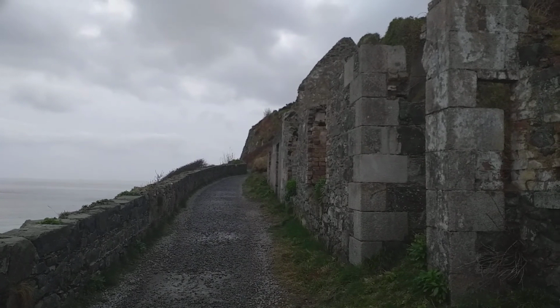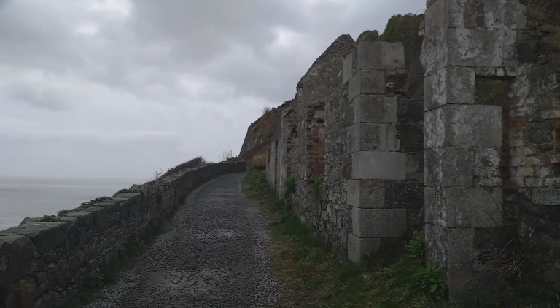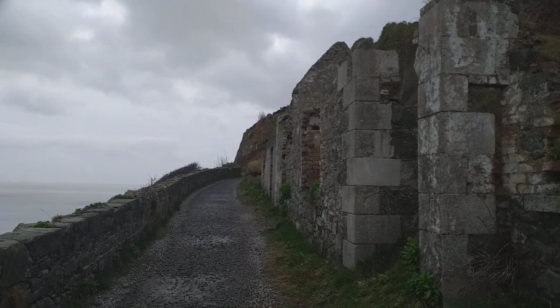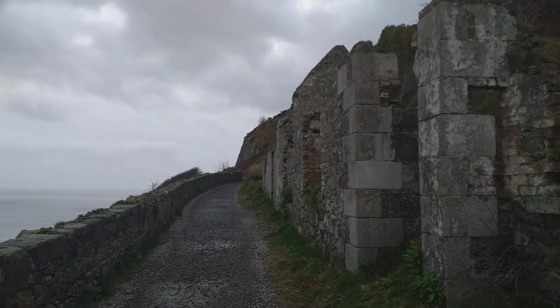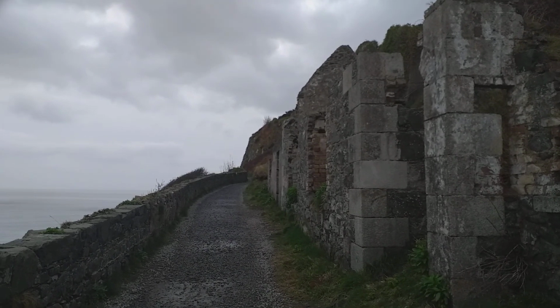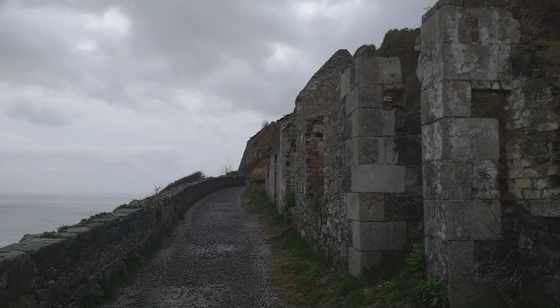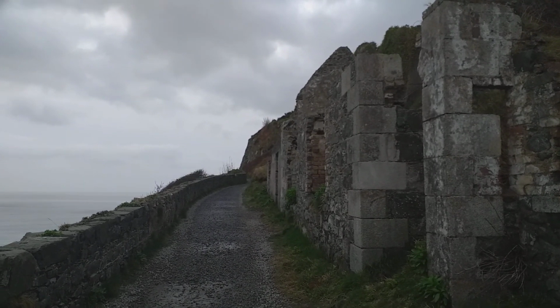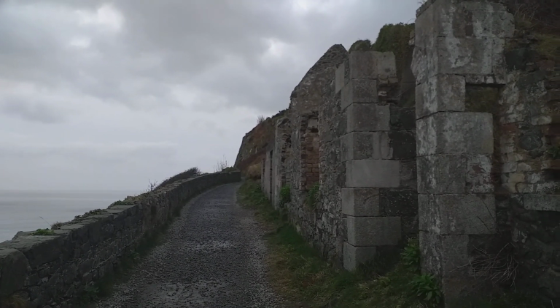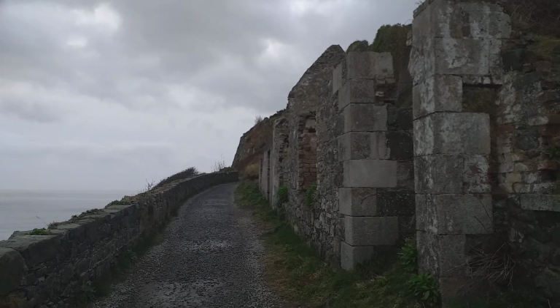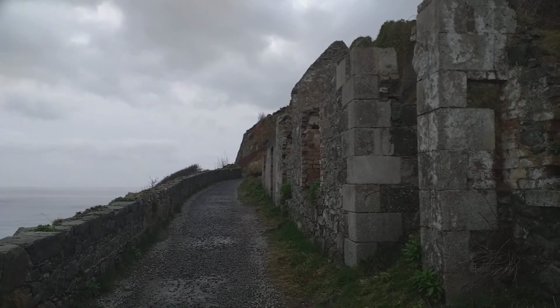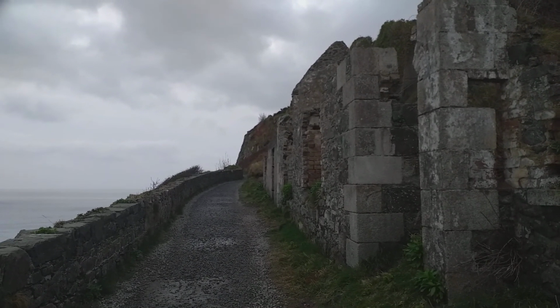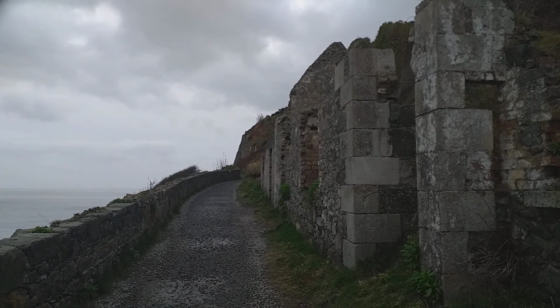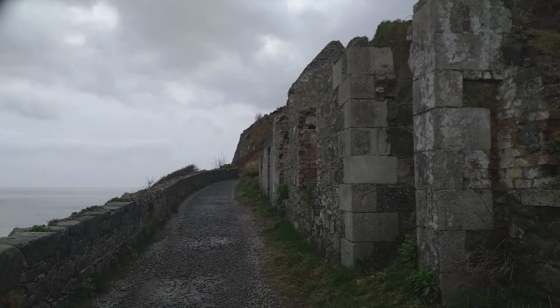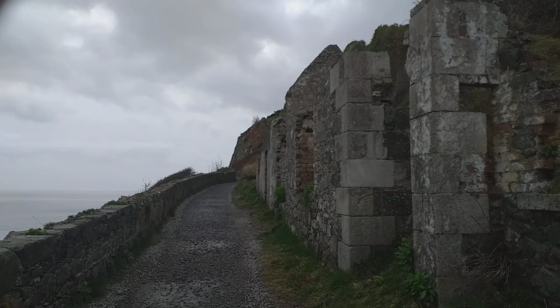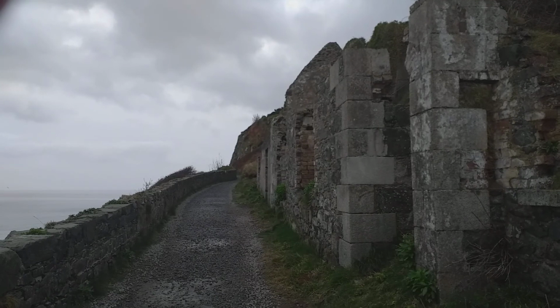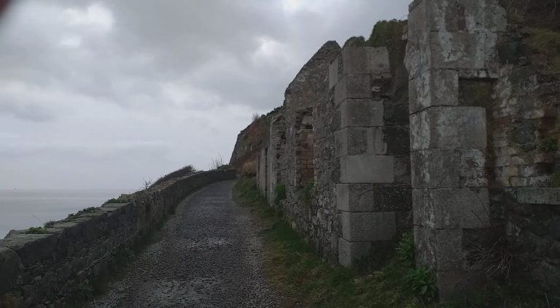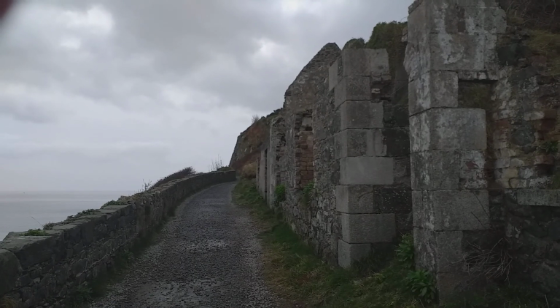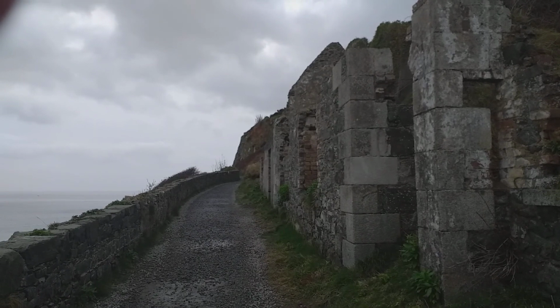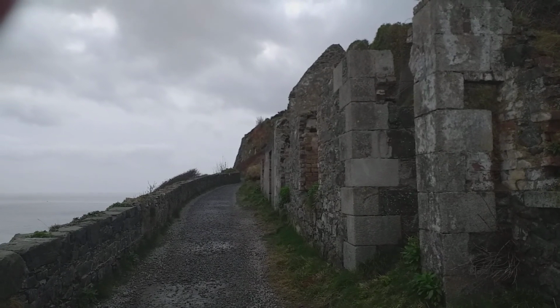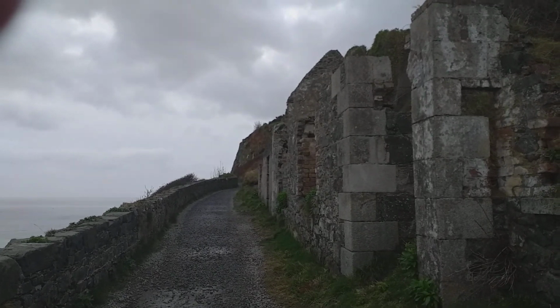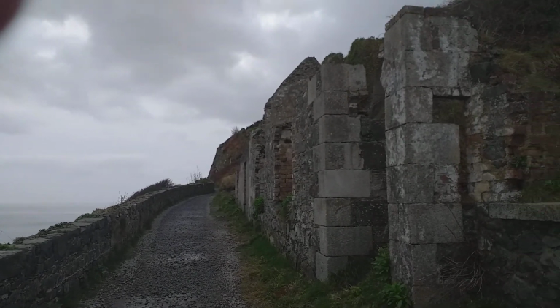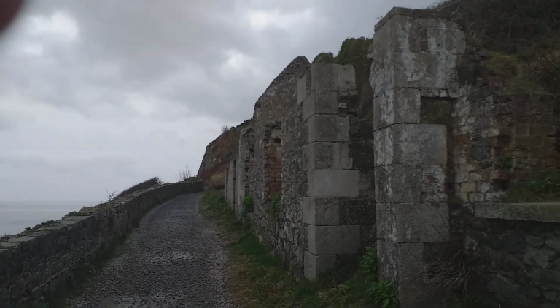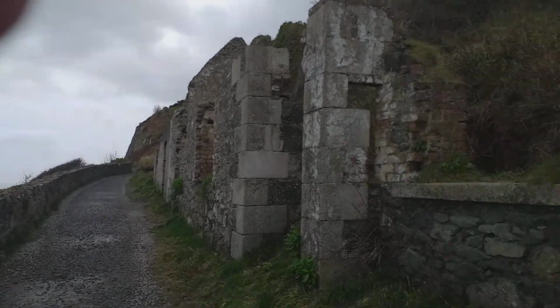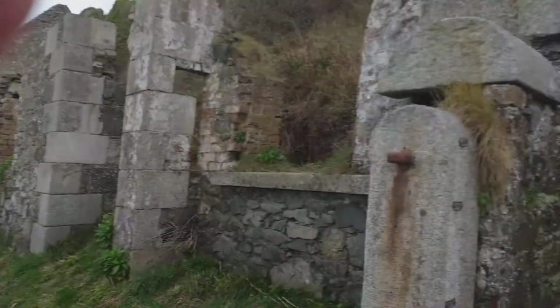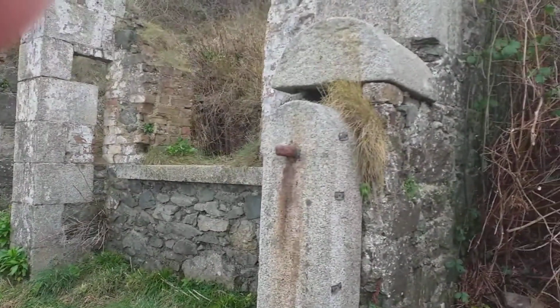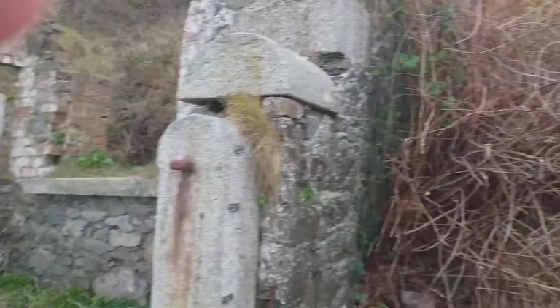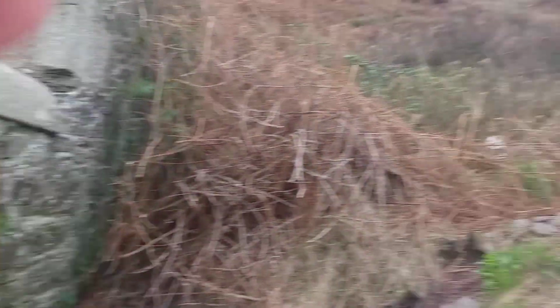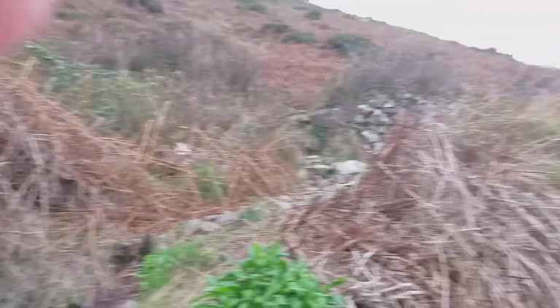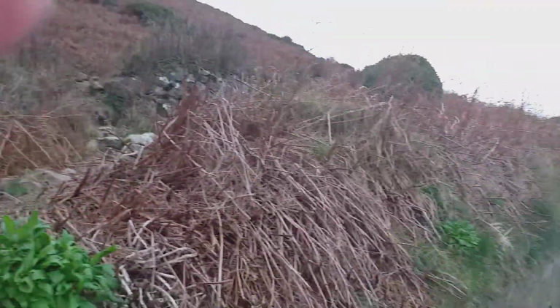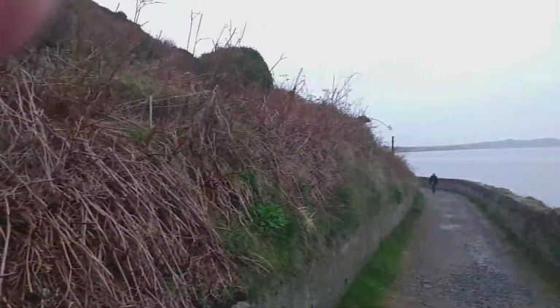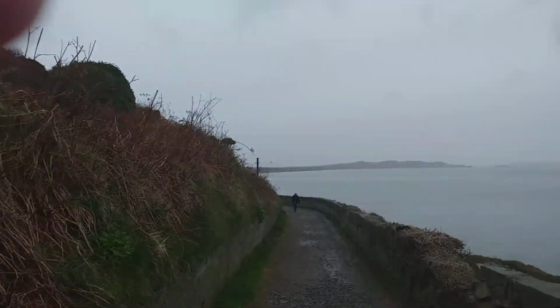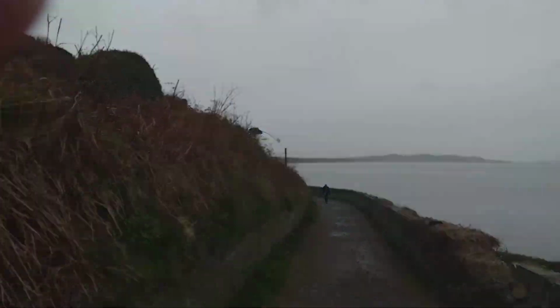Good afternoon from the cliff walk. I'm doing Bray to Greystones. I haven't been on this walk in probably three years.